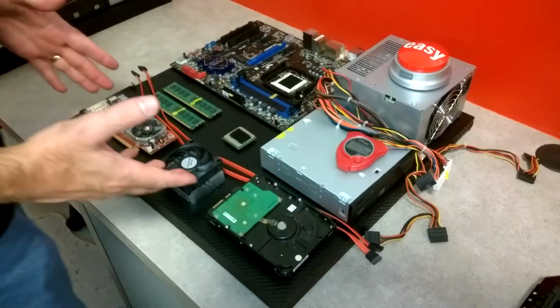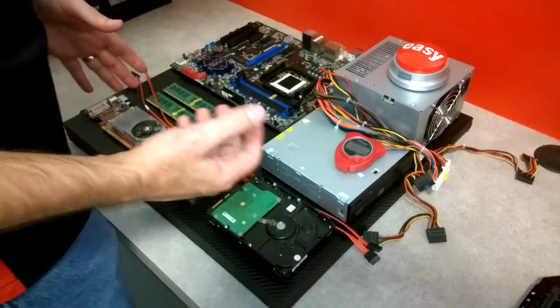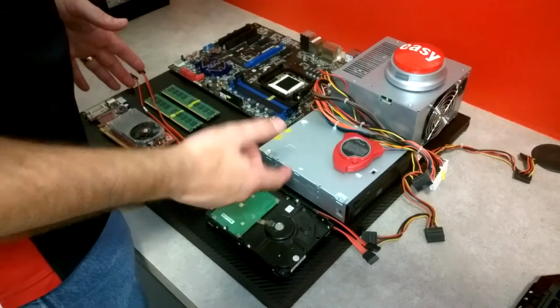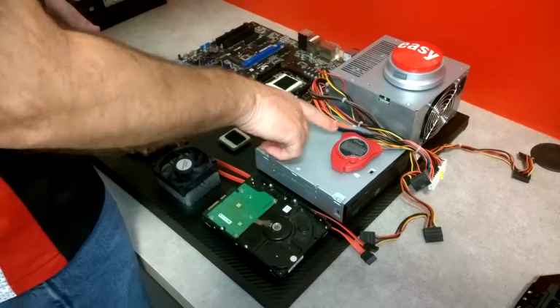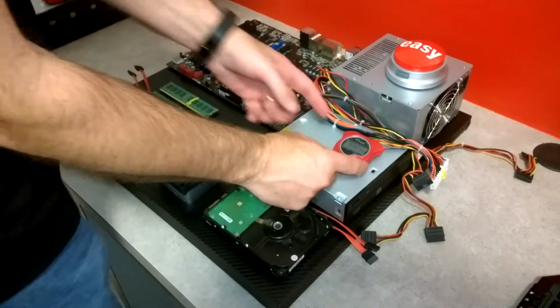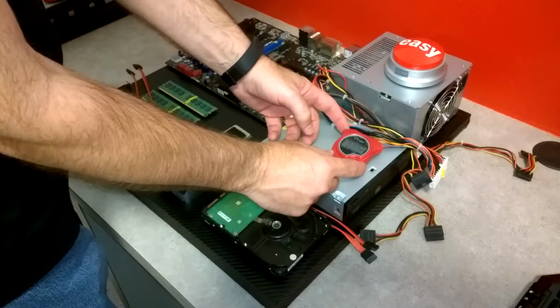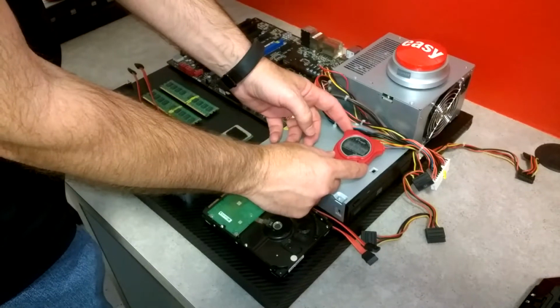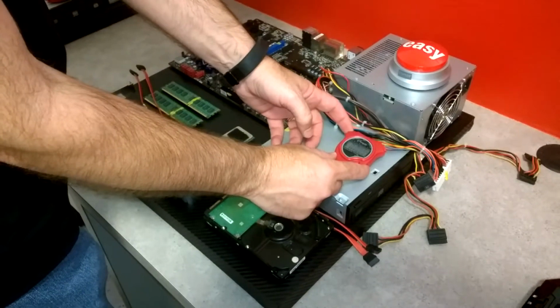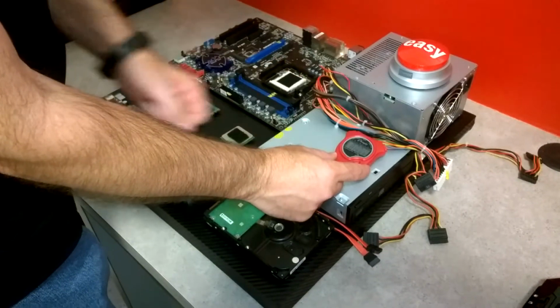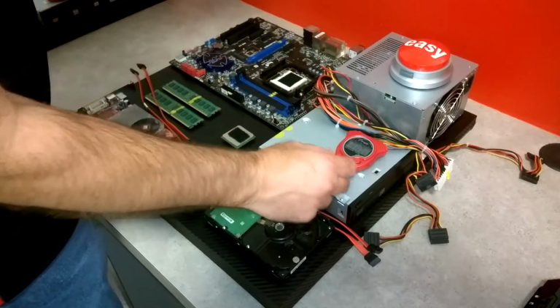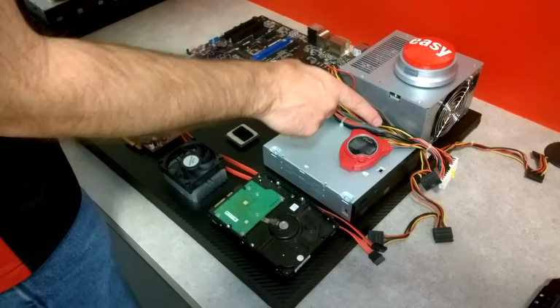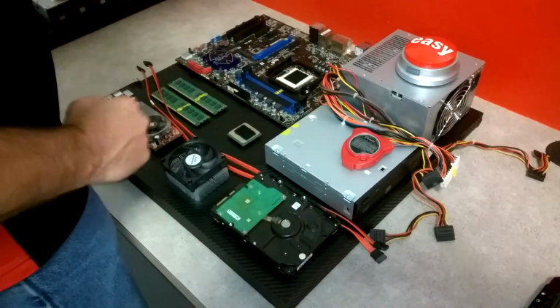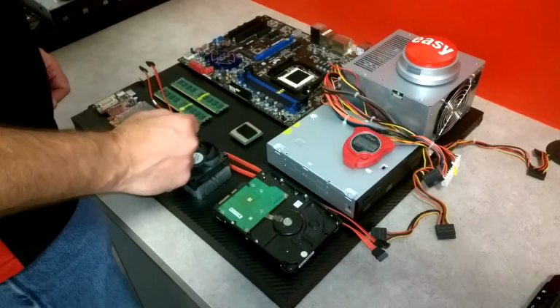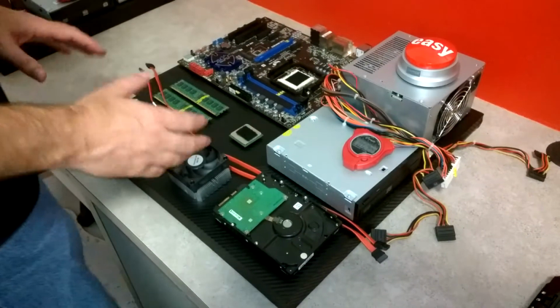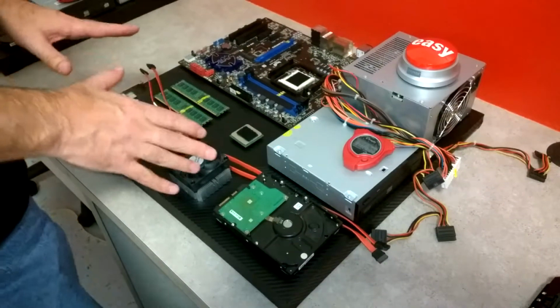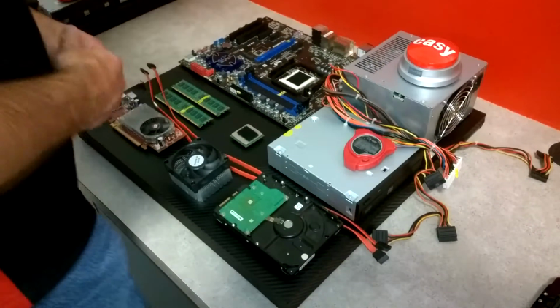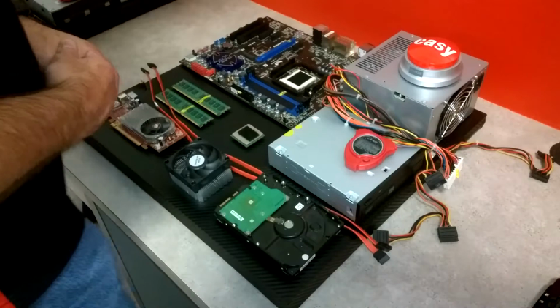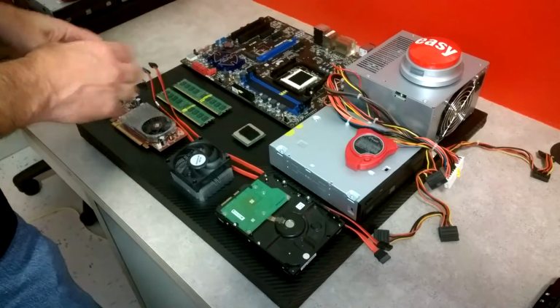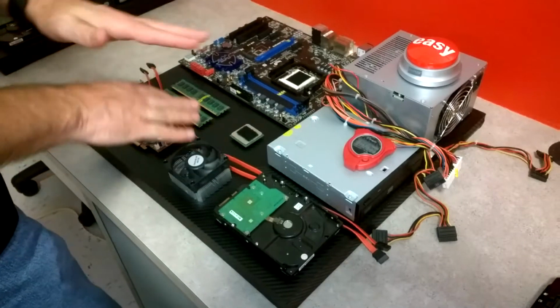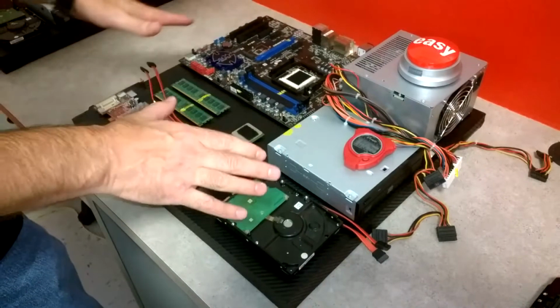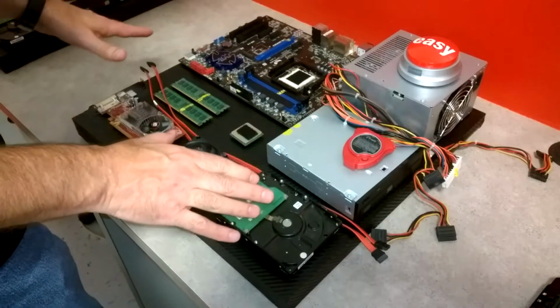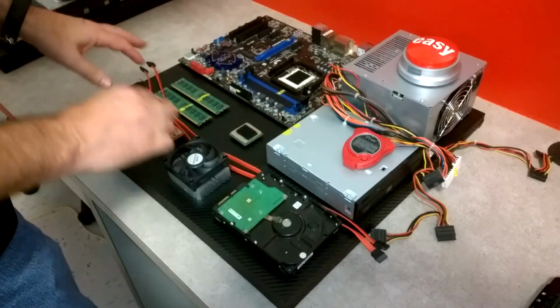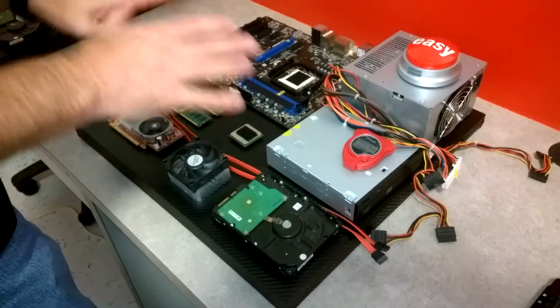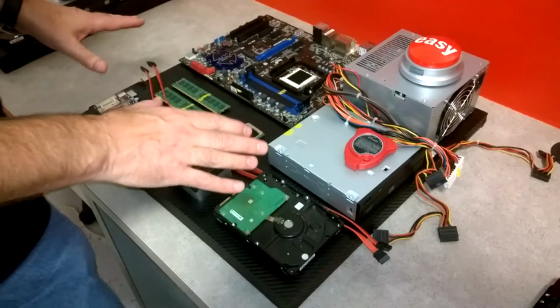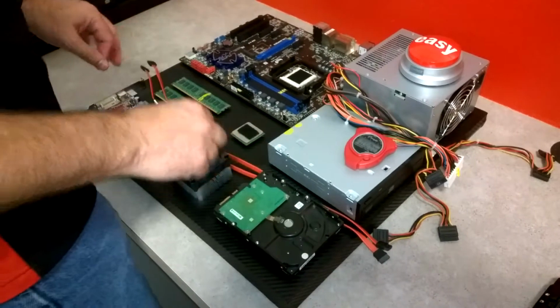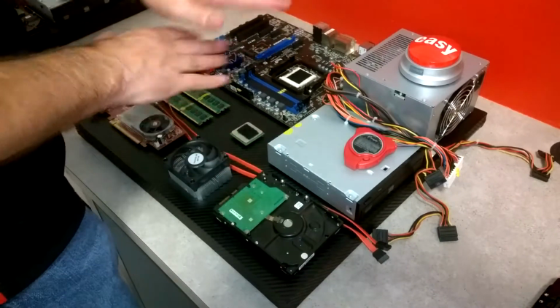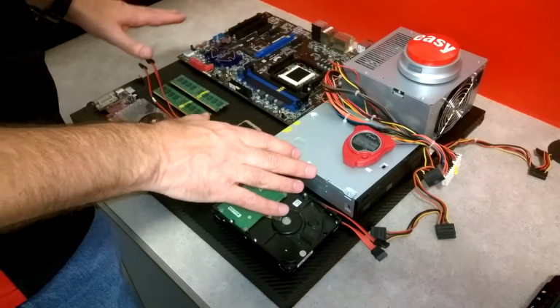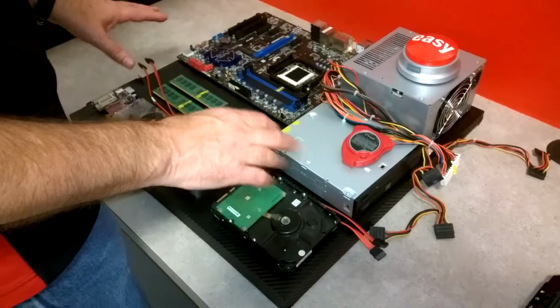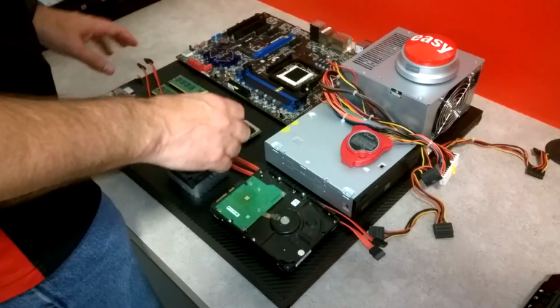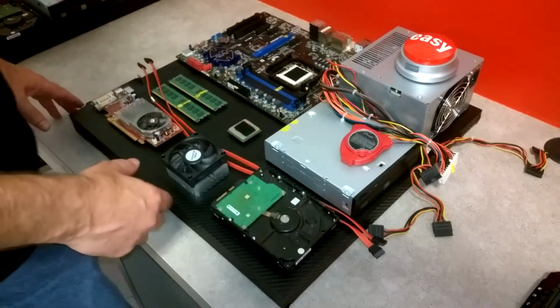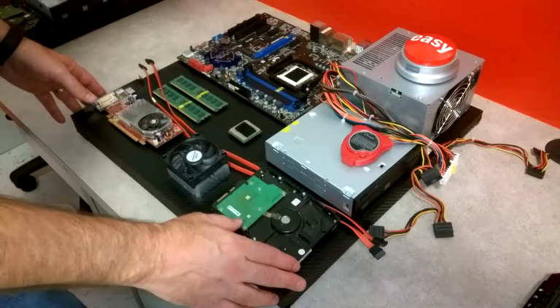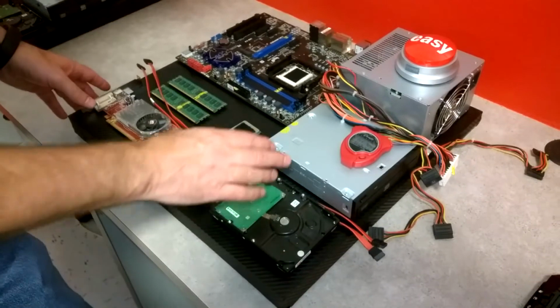The judge will reset the stopwatch by hitting this button, and then they'll get ready to hit the start button when the player is ready to go. You can assemble the components in any order that you want, but they all have to be finished in order for it to be an official time.